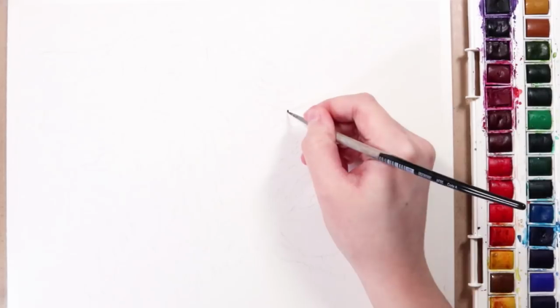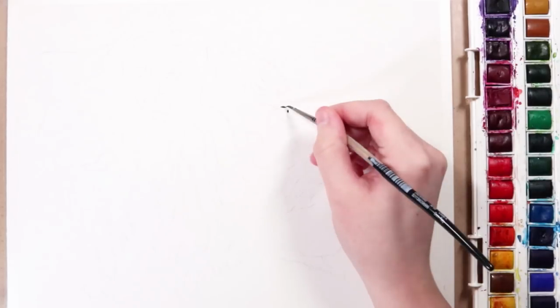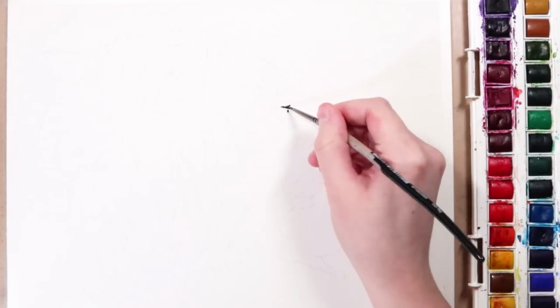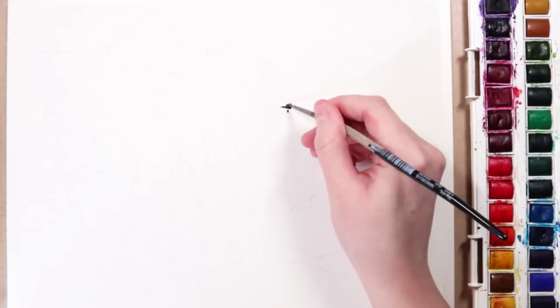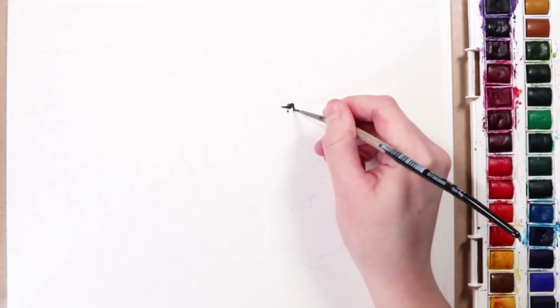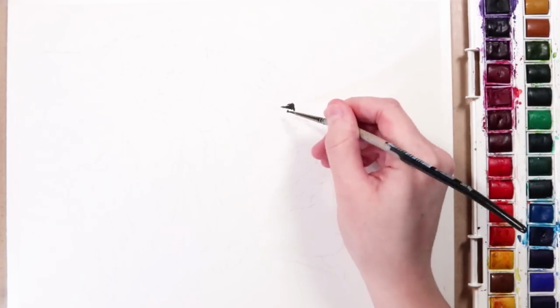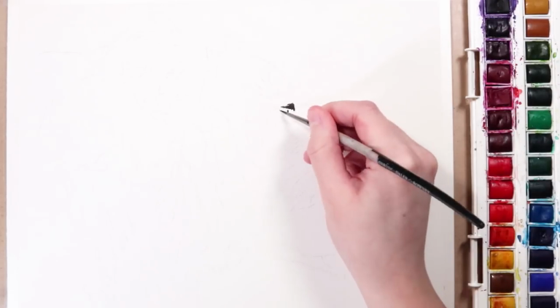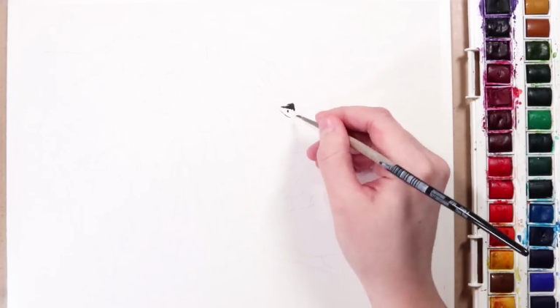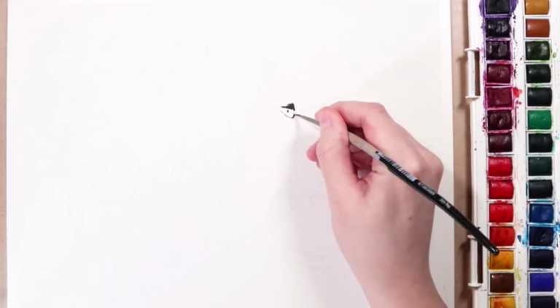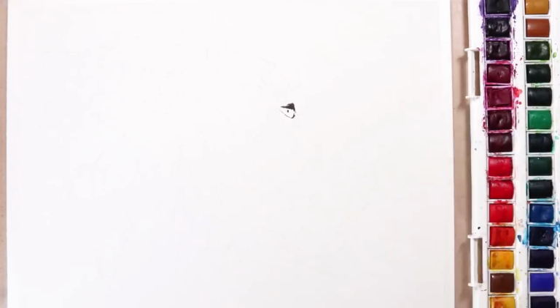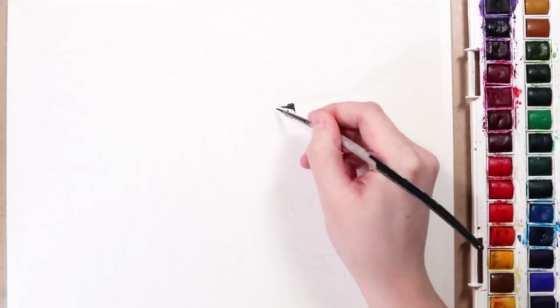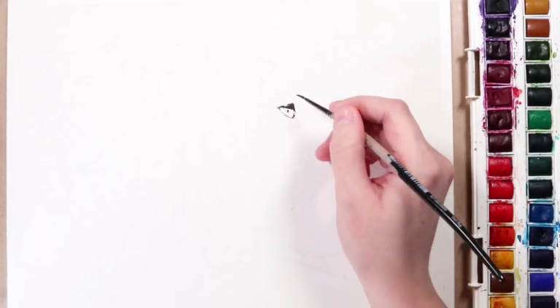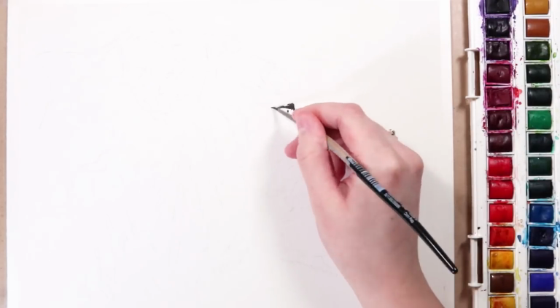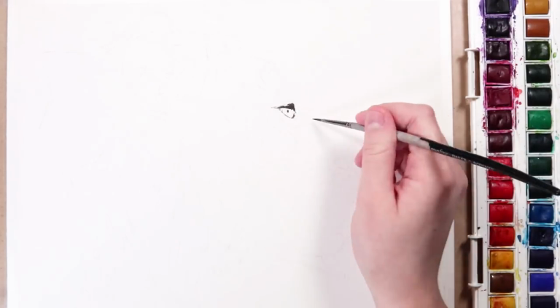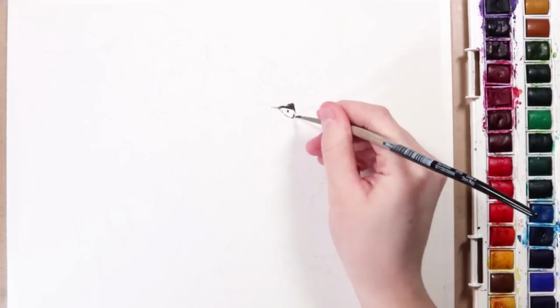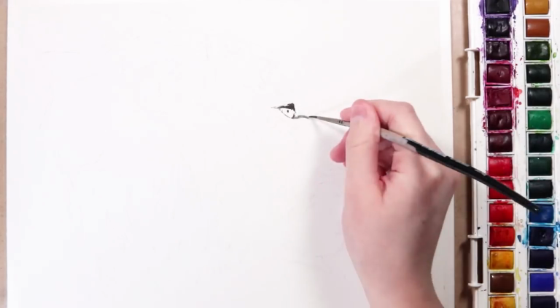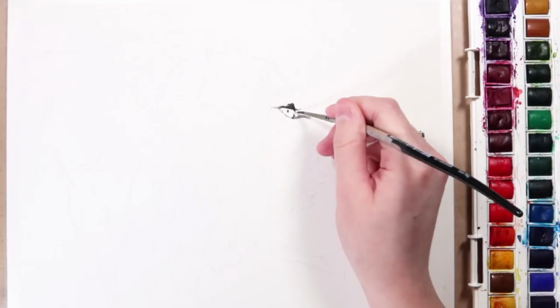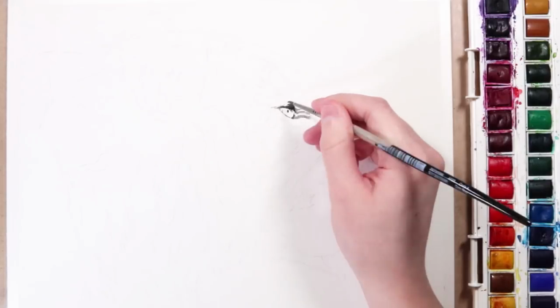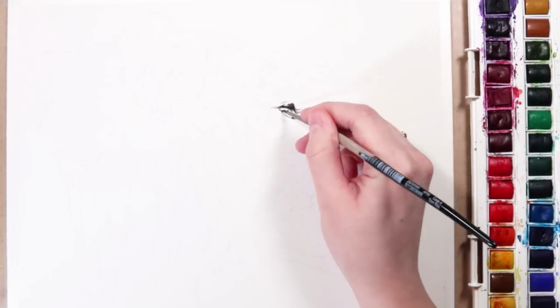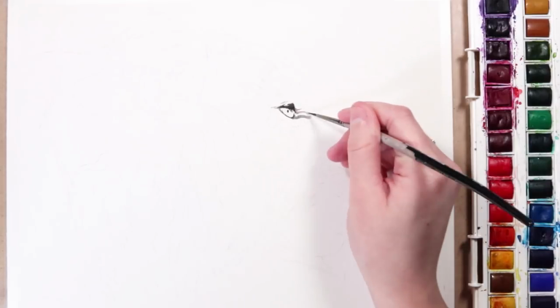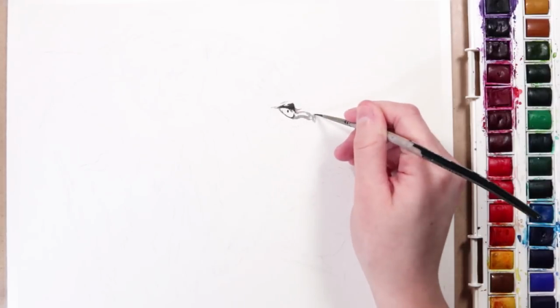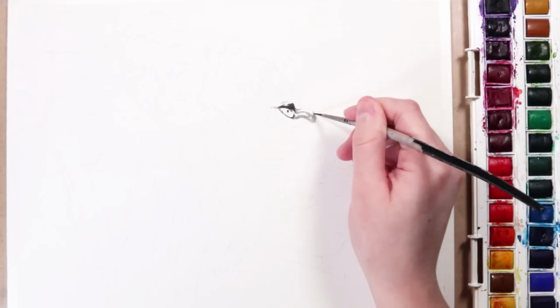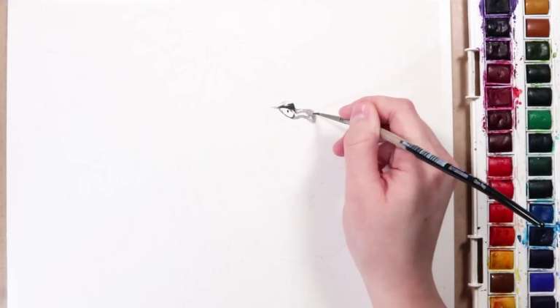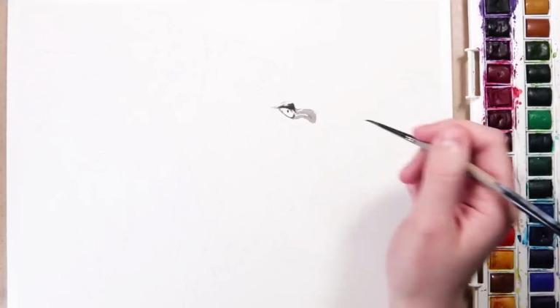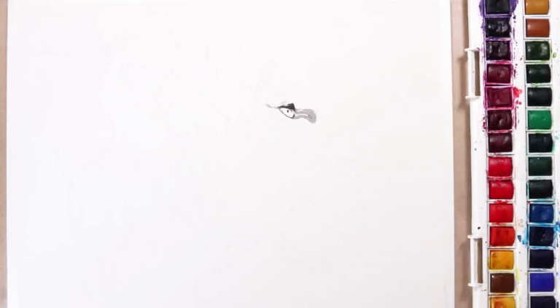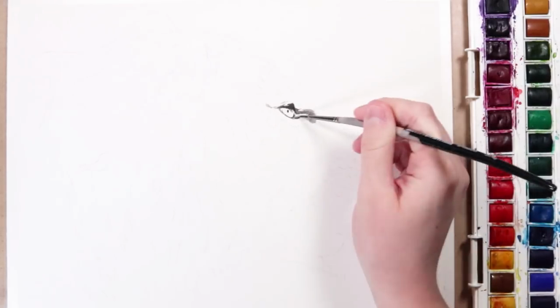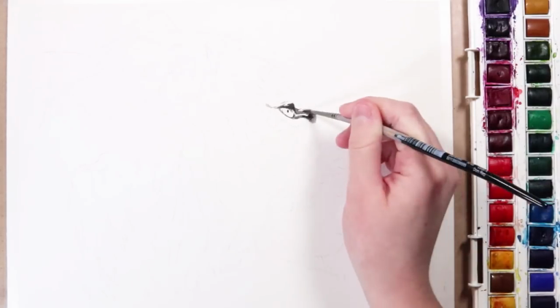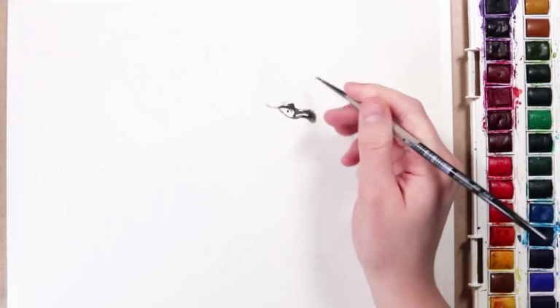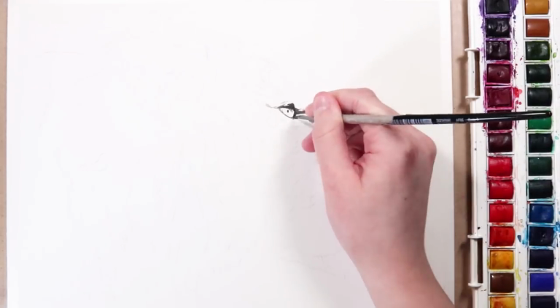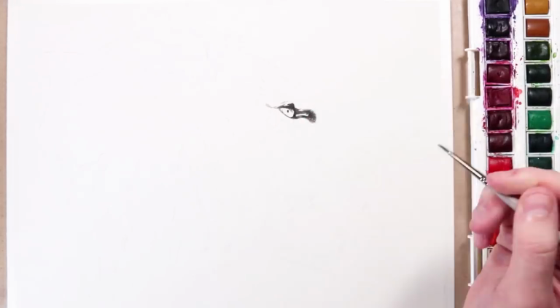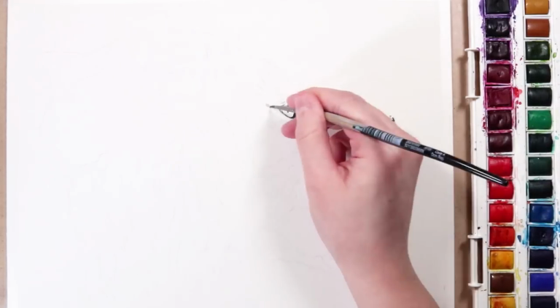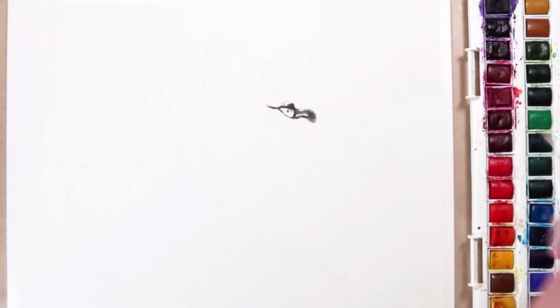Hey guys, welcome back to my channel. In this video, I want to go through five beginner watercolour mistakes that you really should avoid. I'm going to be giving you guys some tips on how you can avoid doing them as well.